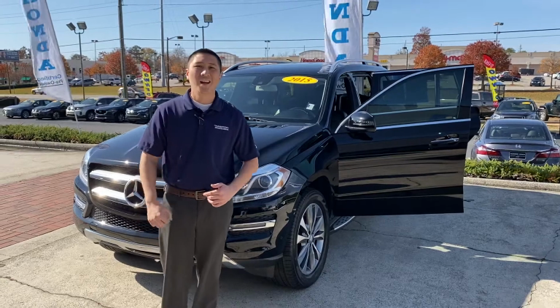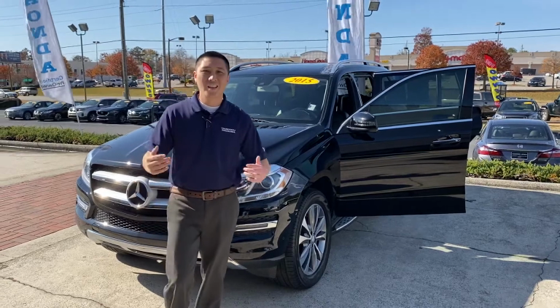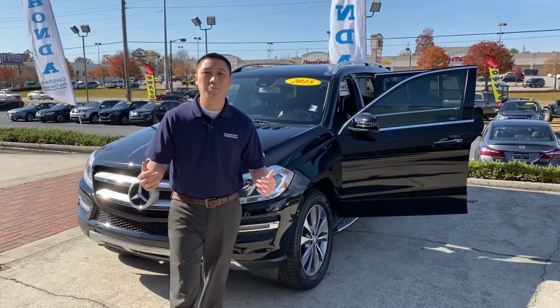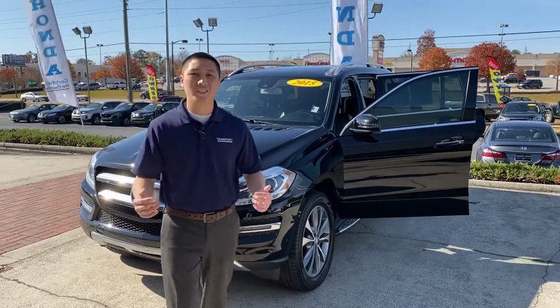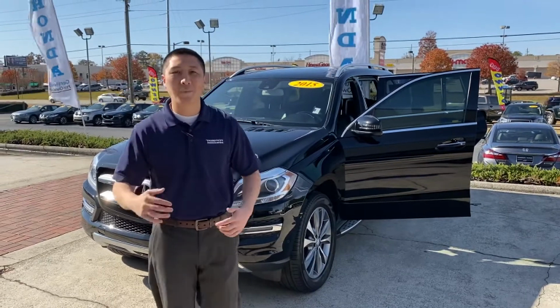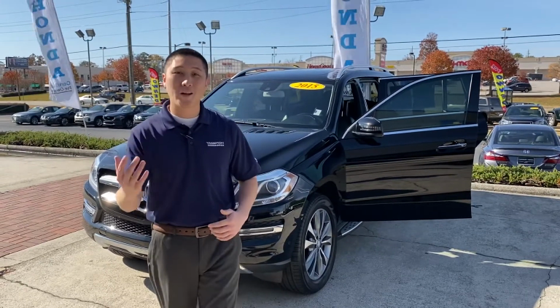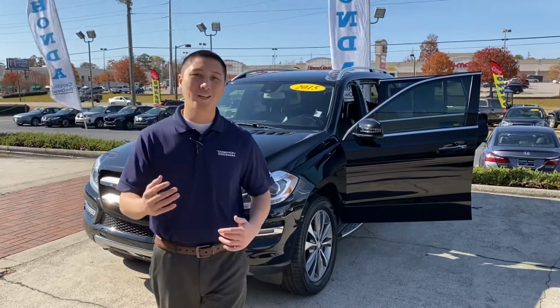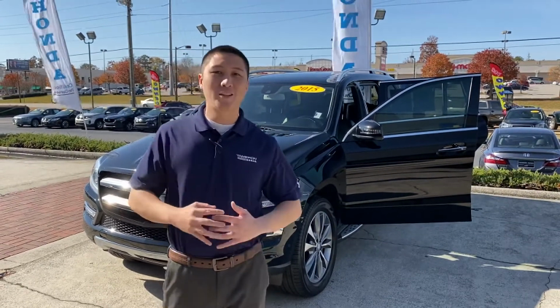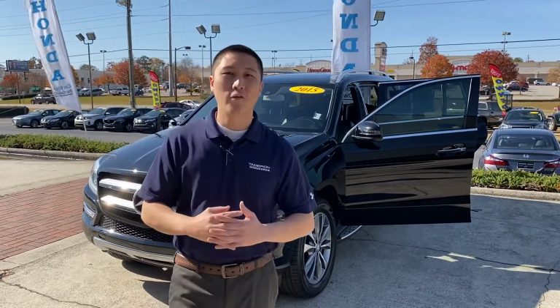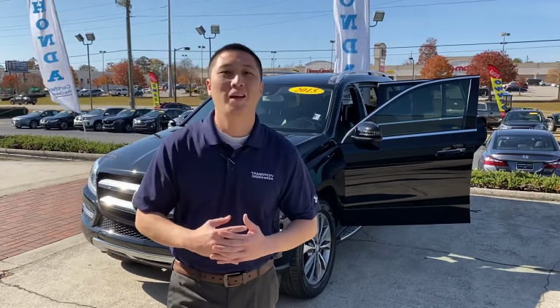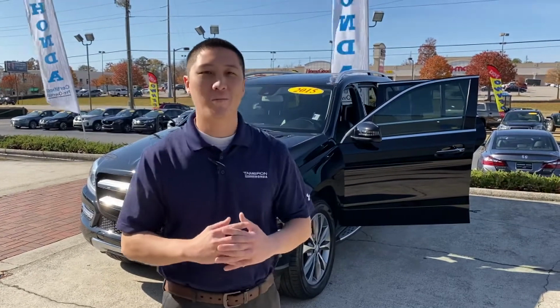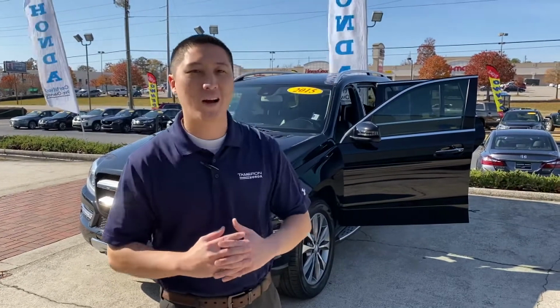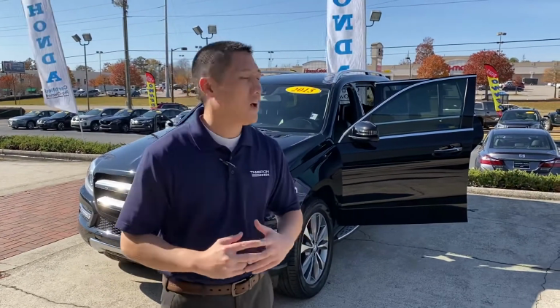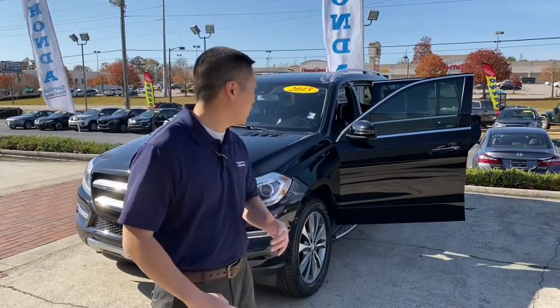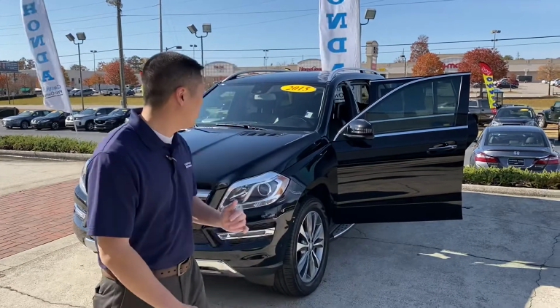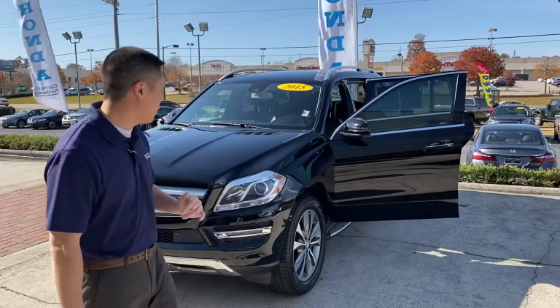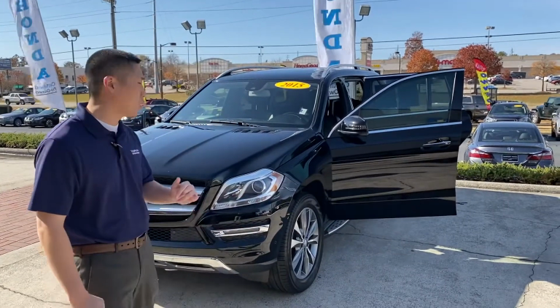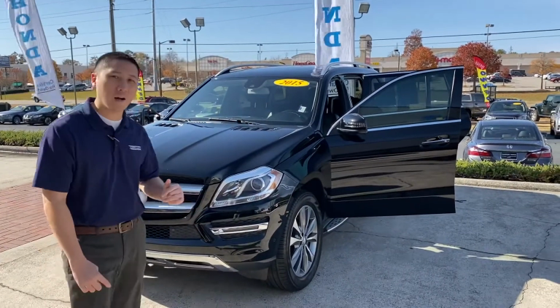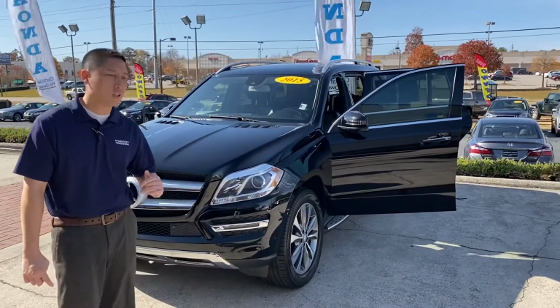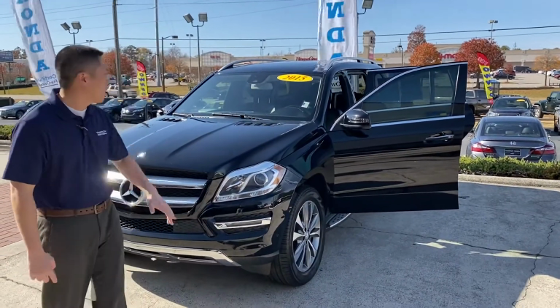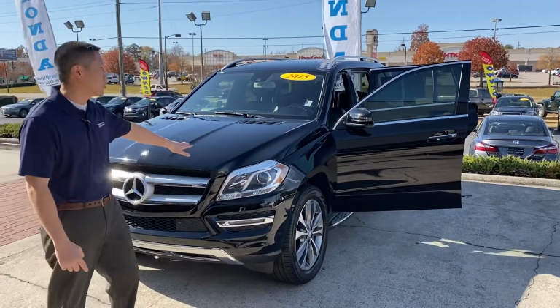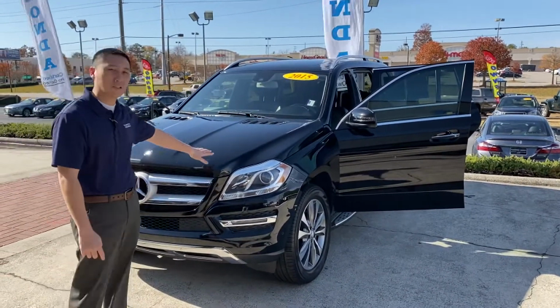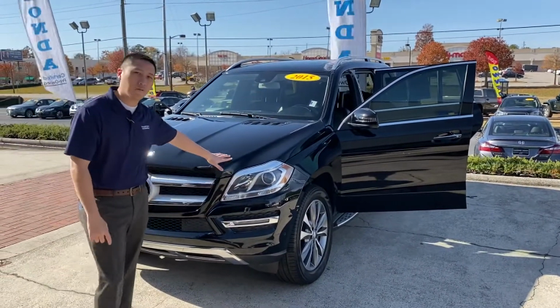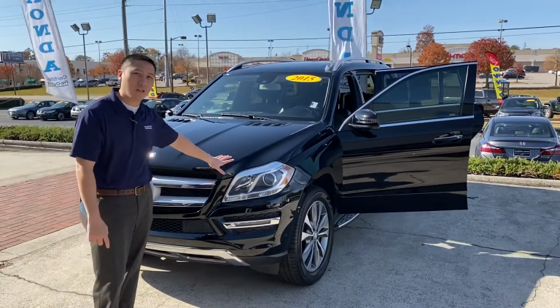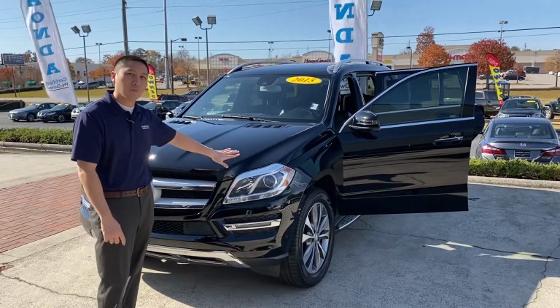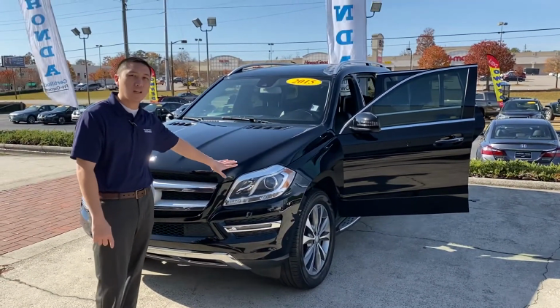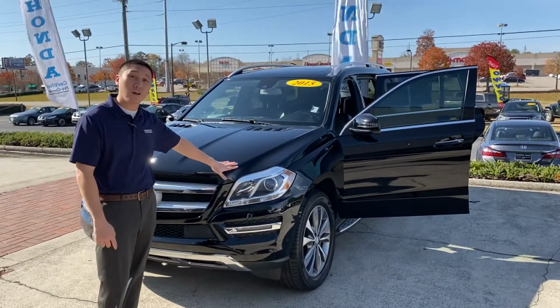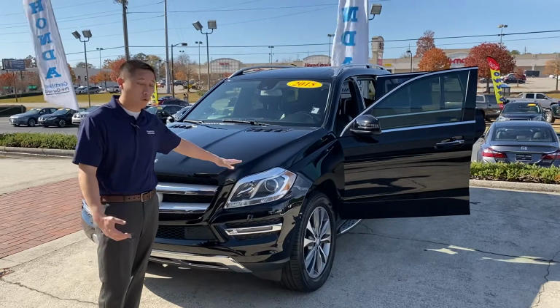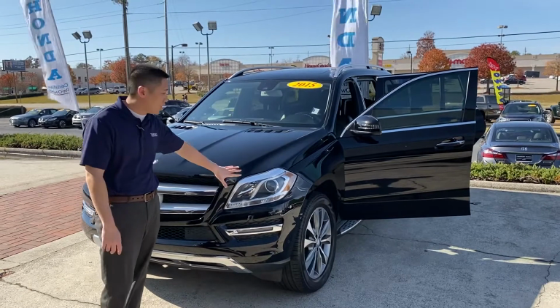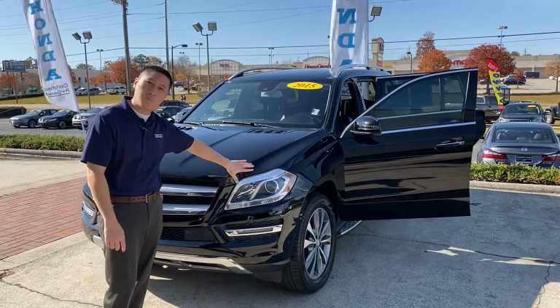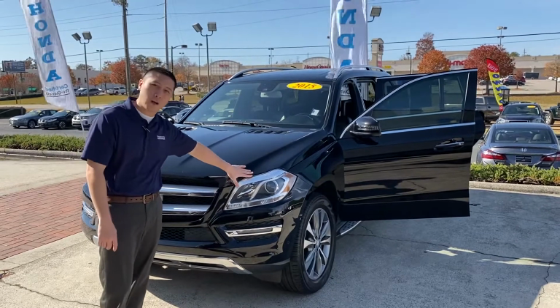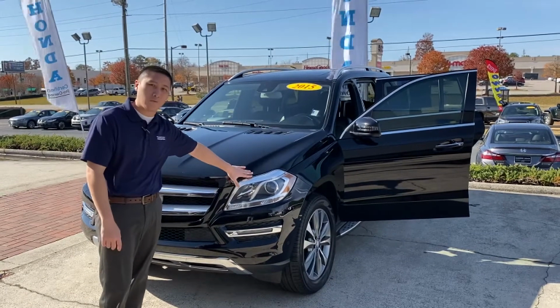Hey, this is Billy's son. I'm the pre-owned sales manager over here at Tamron Honda. I want to thank you so much for inquiring with us on this 2015 Mercedes GL450 — I've got it pulled right up in the front.